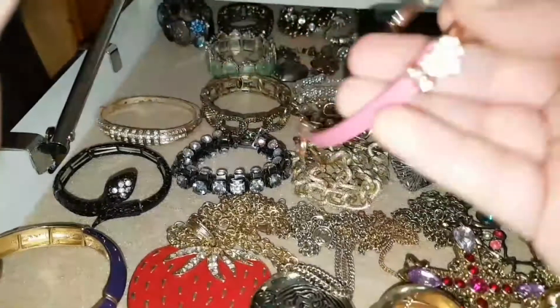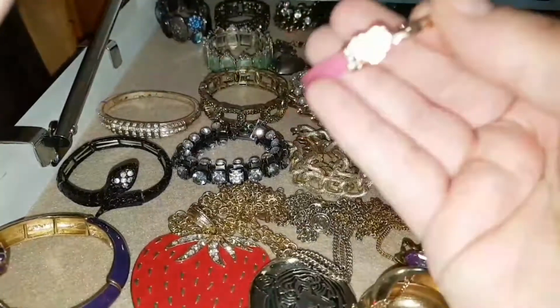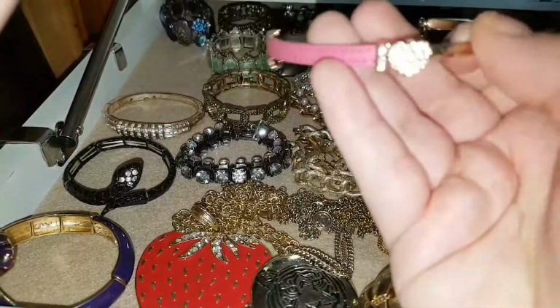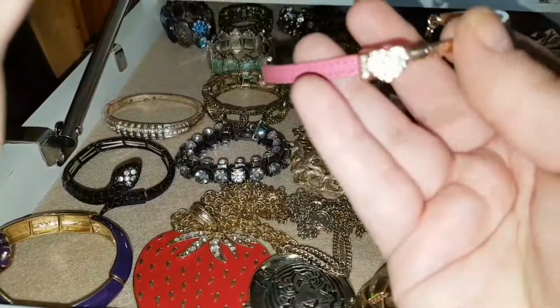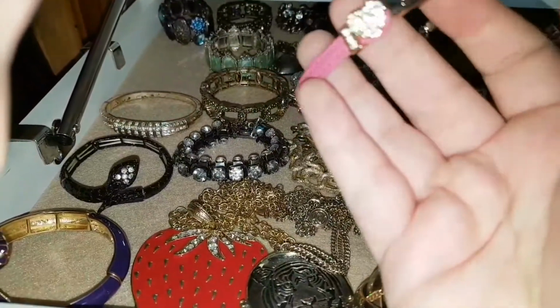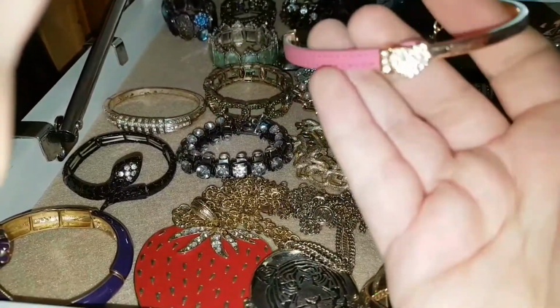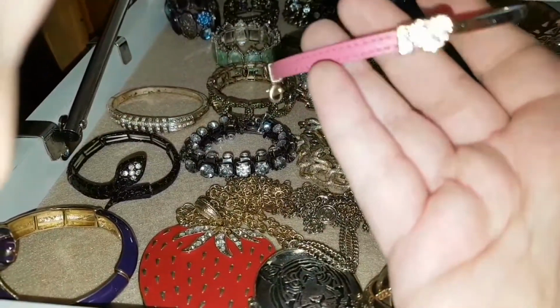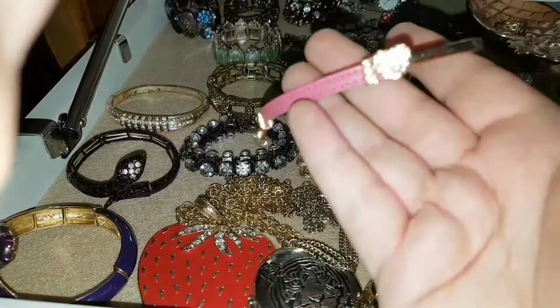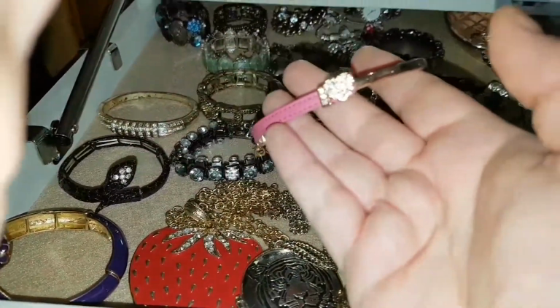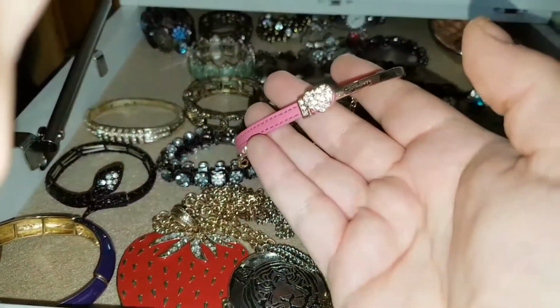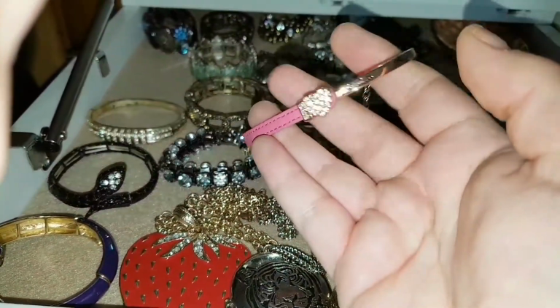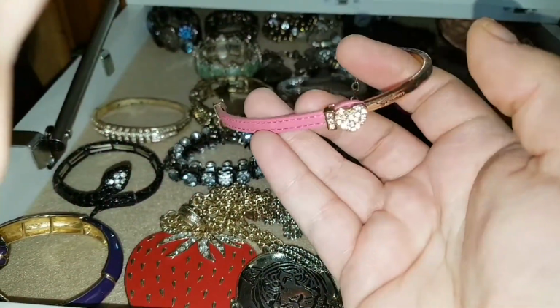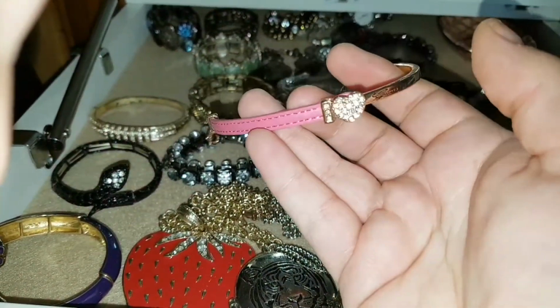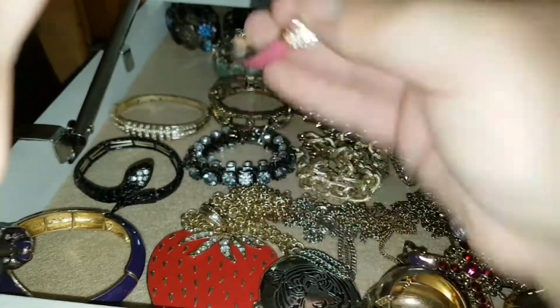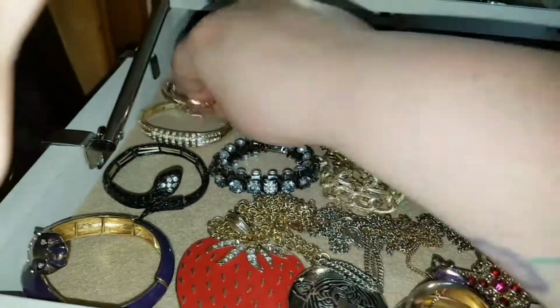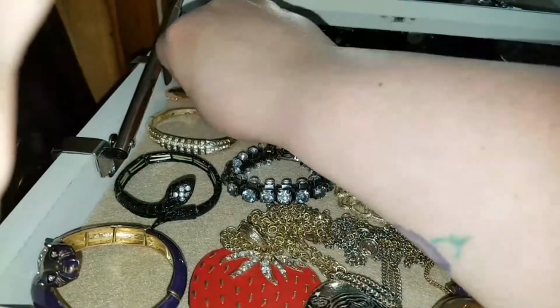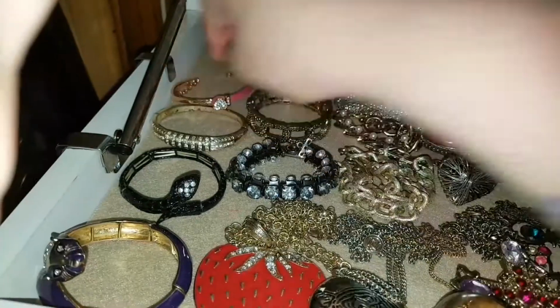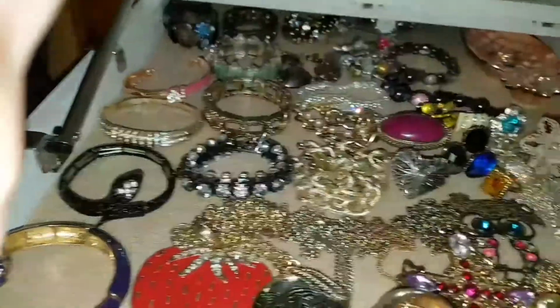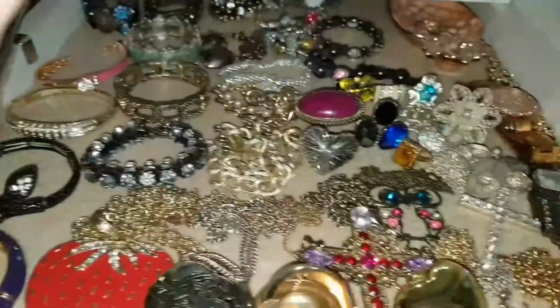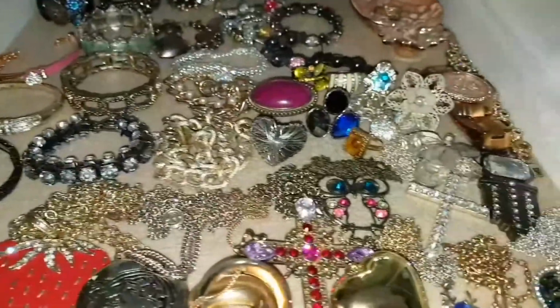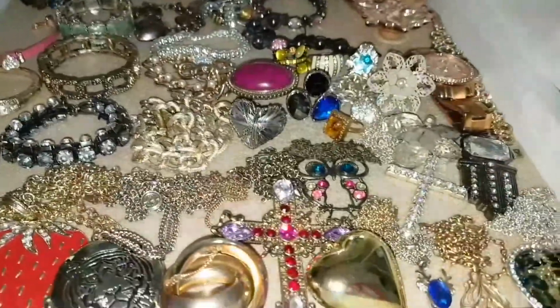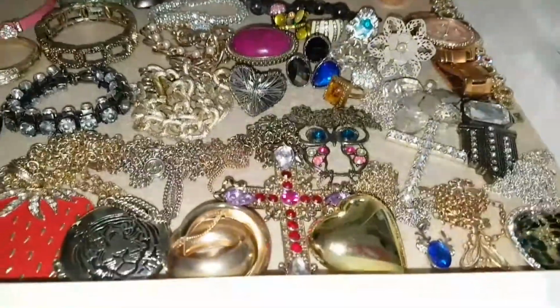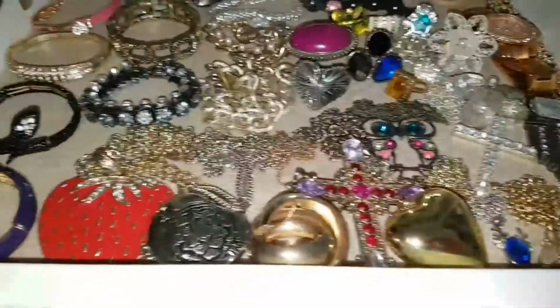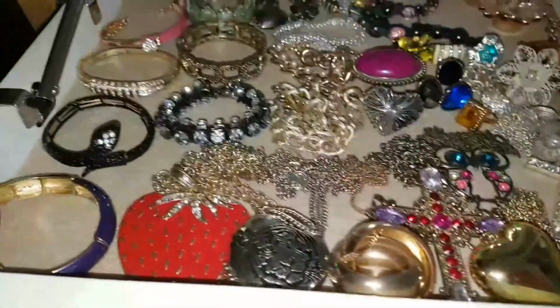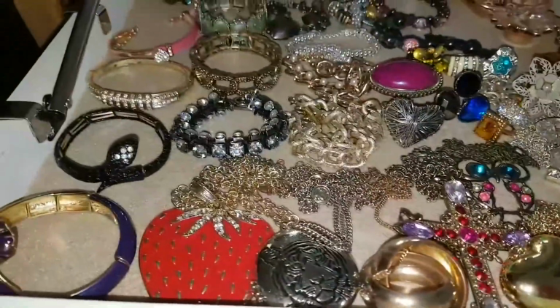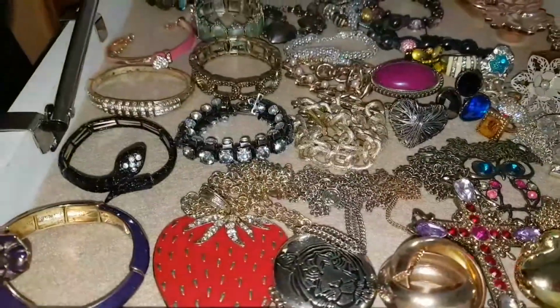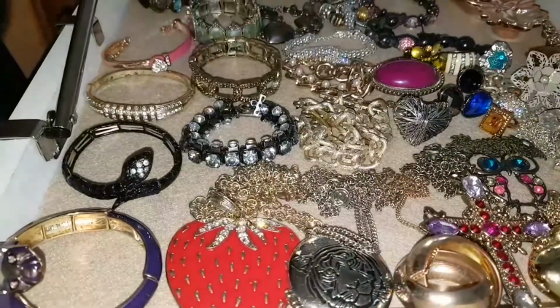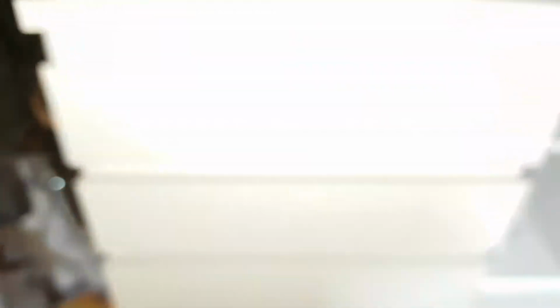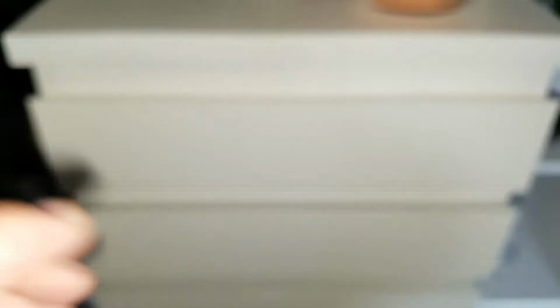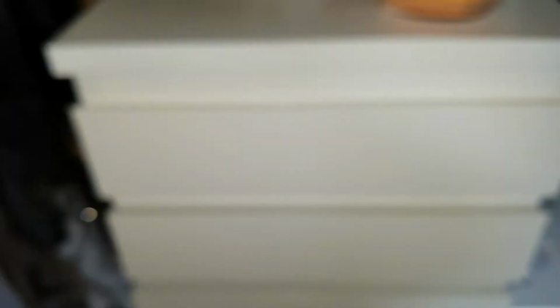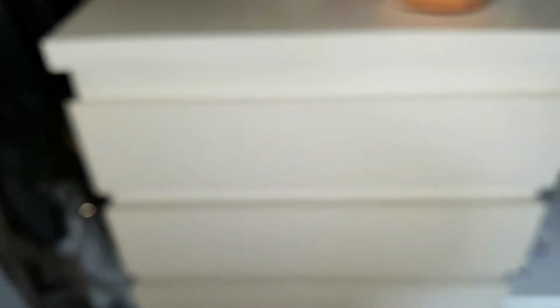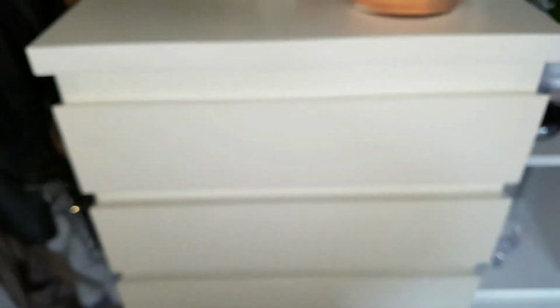My favourite piece is a little rose gold and pink Guess bracelet. And that's all my jewellery.